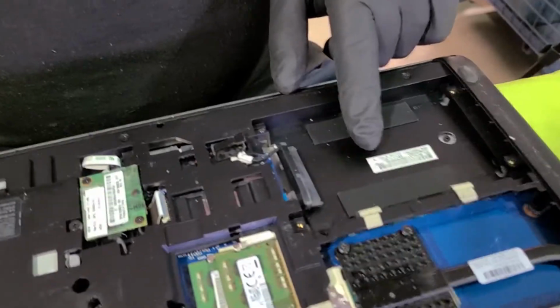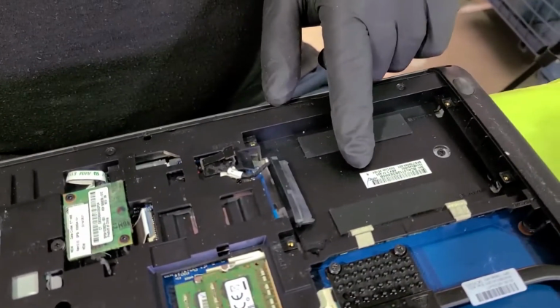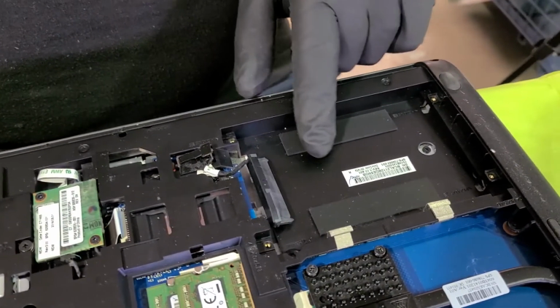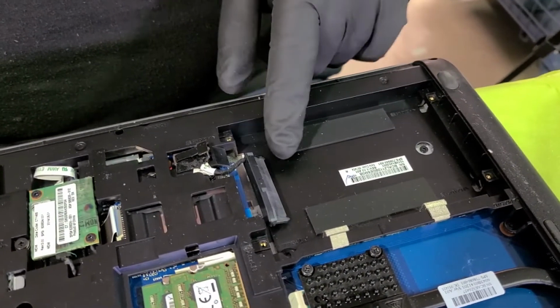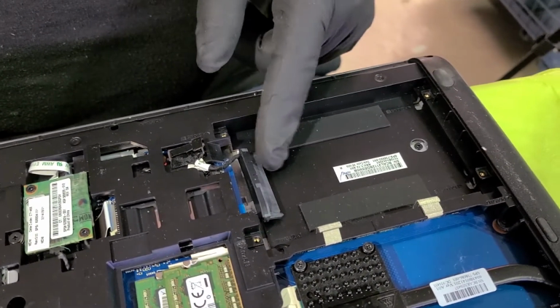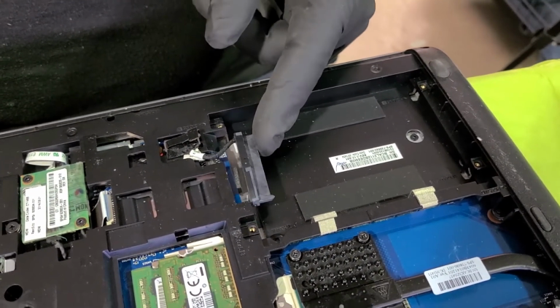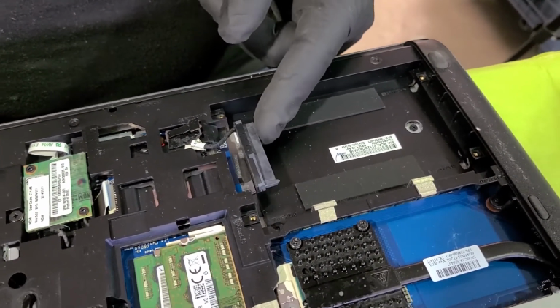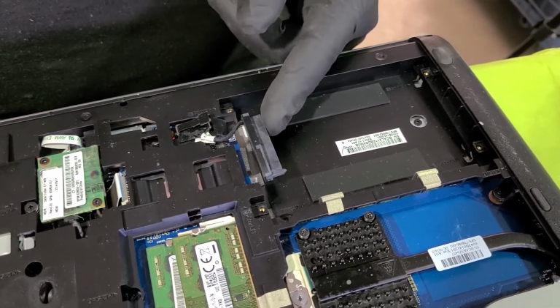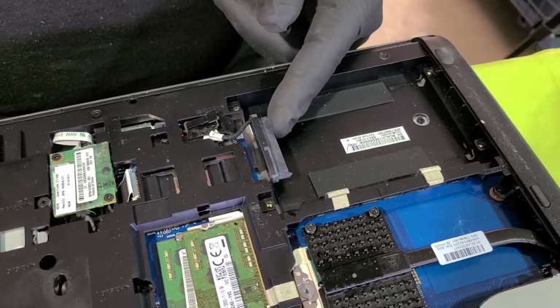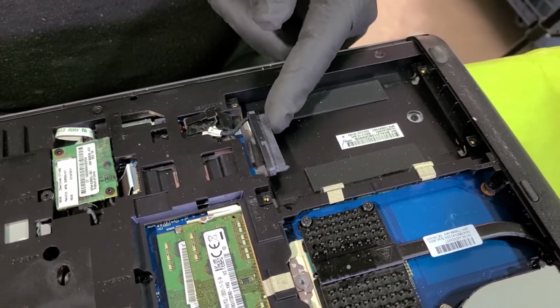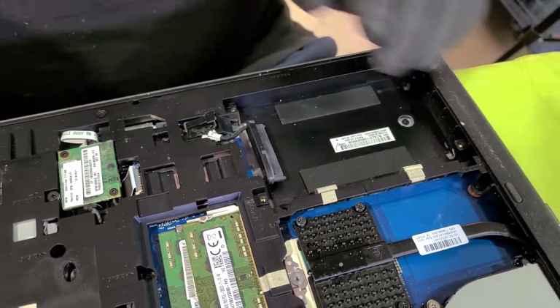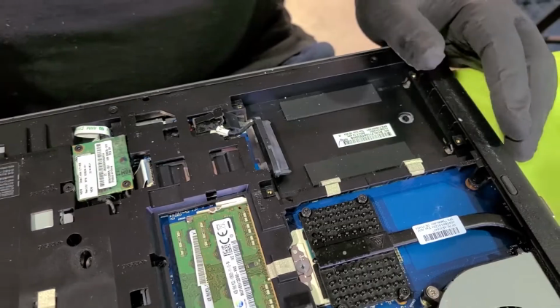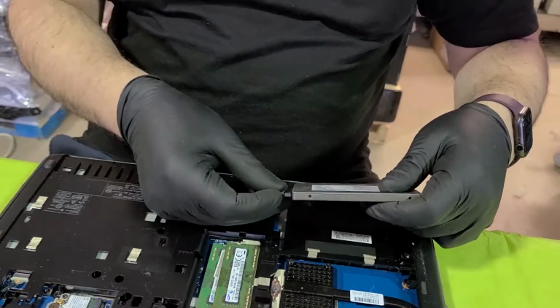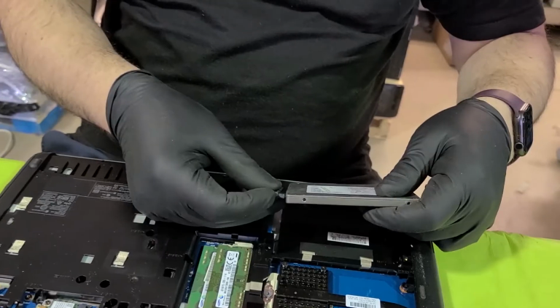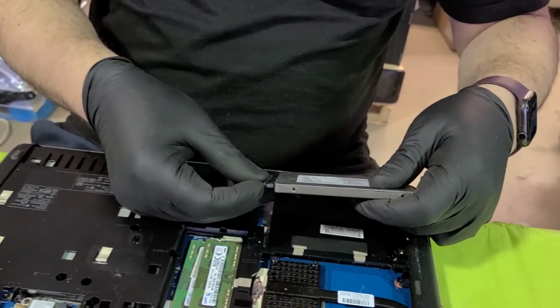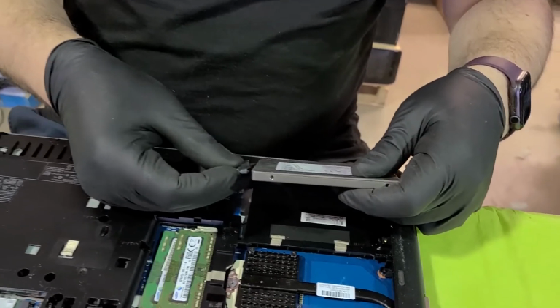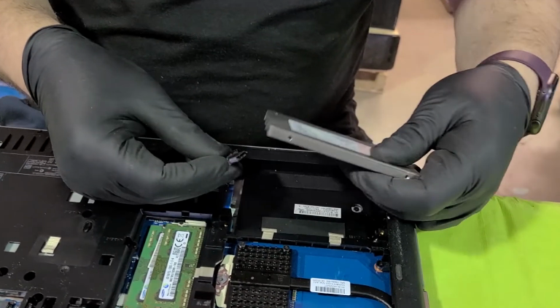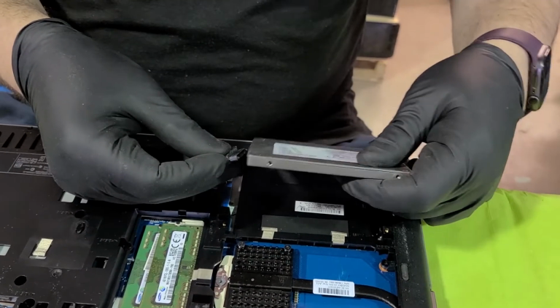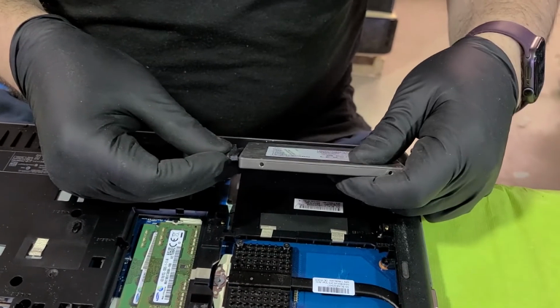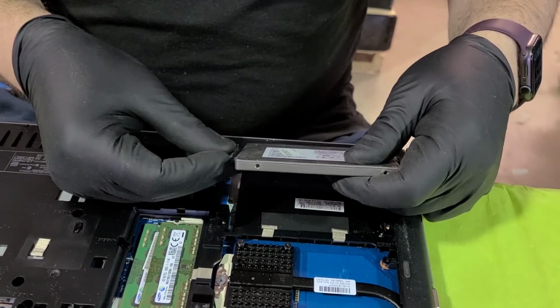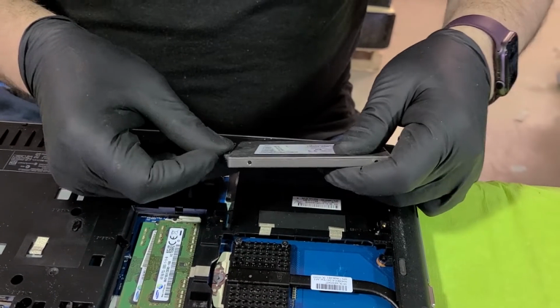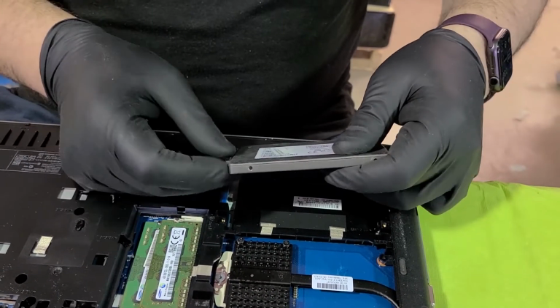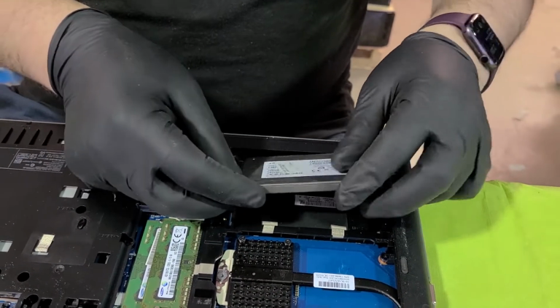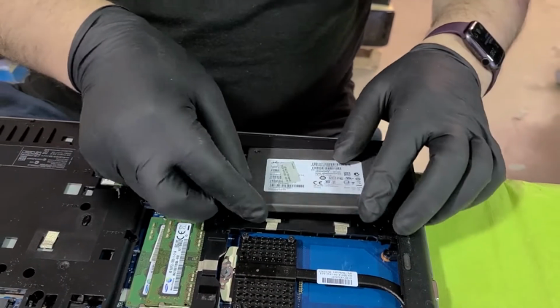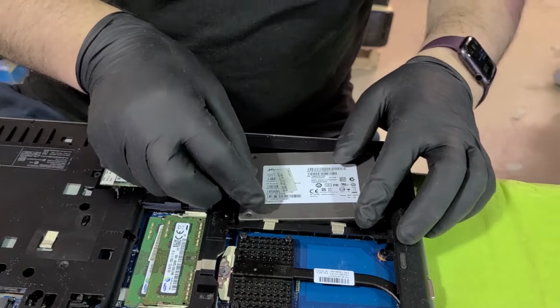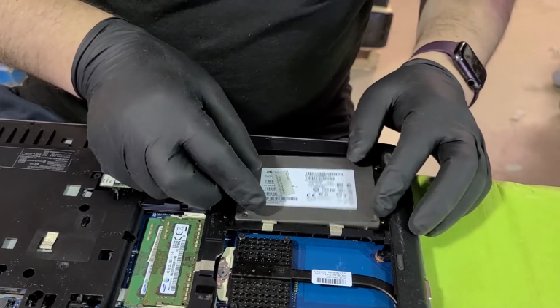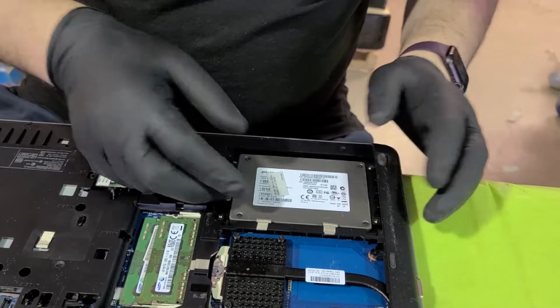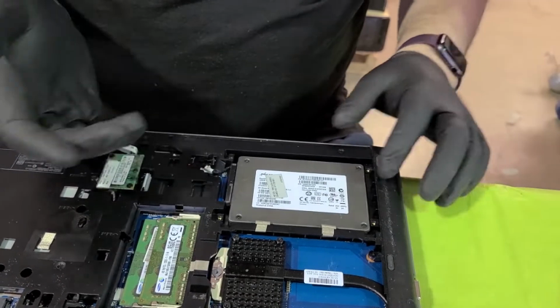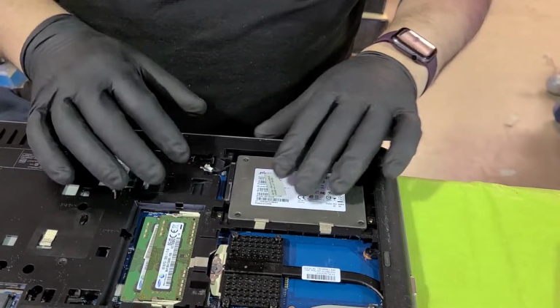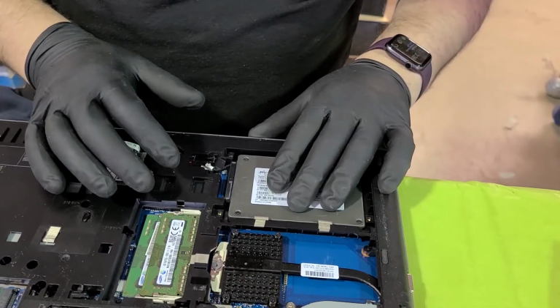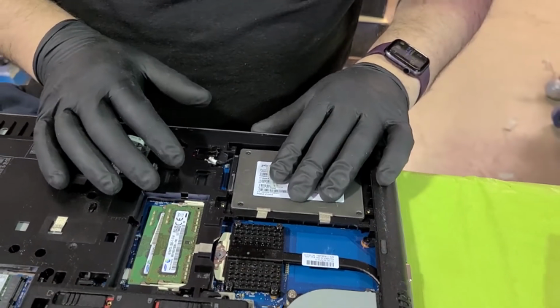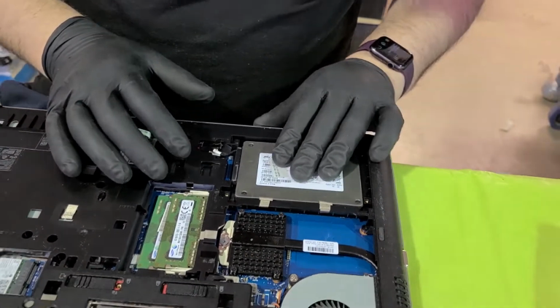So this is the hard drive bay. We're going to use a 128 GB solid-state drive. There should be a caddy for the hard drive here but we don't have it — it got lost at some point.